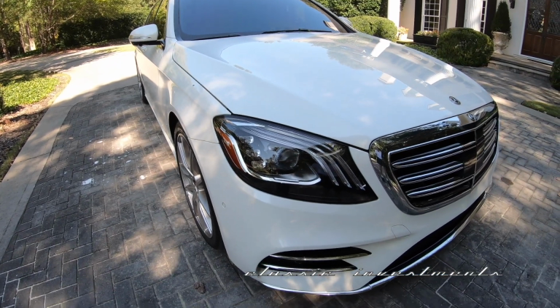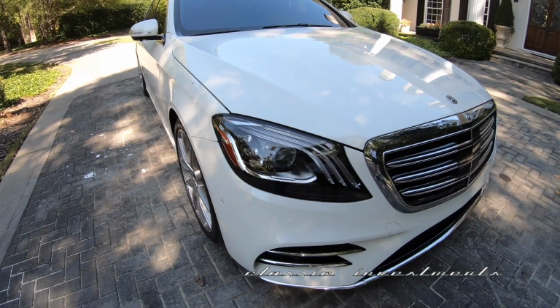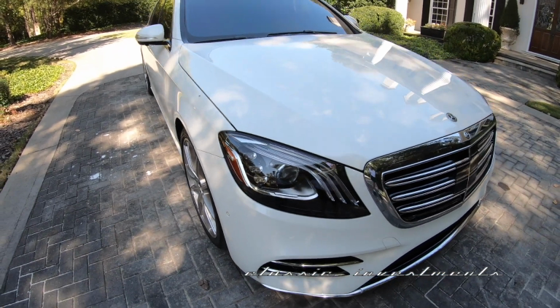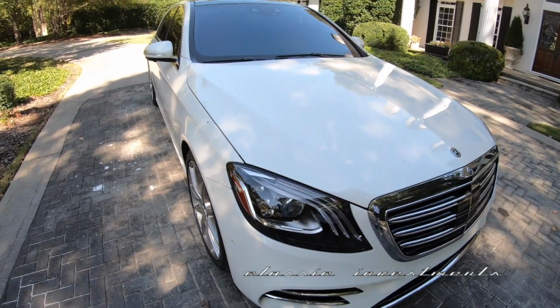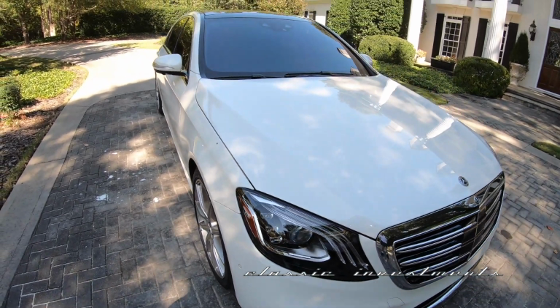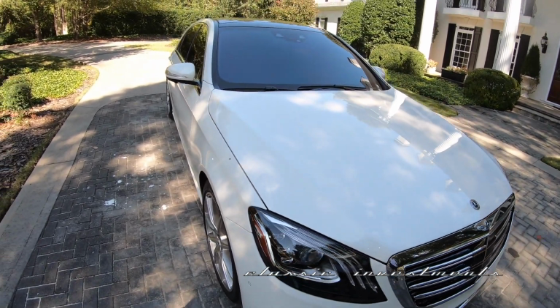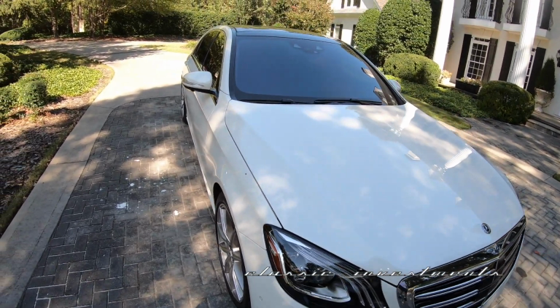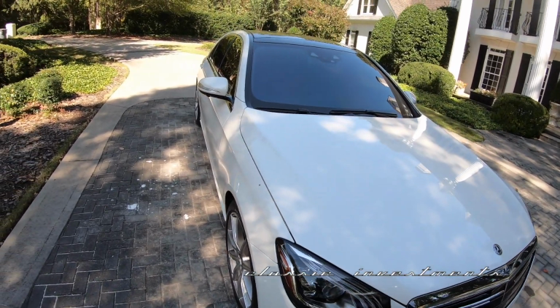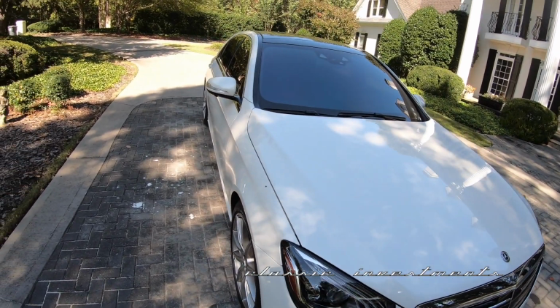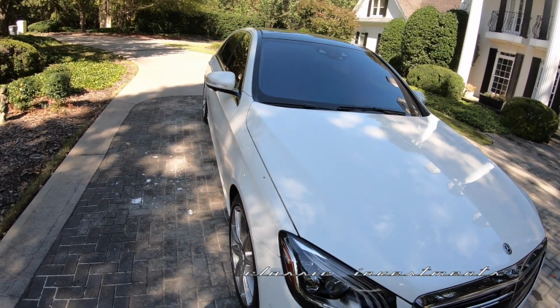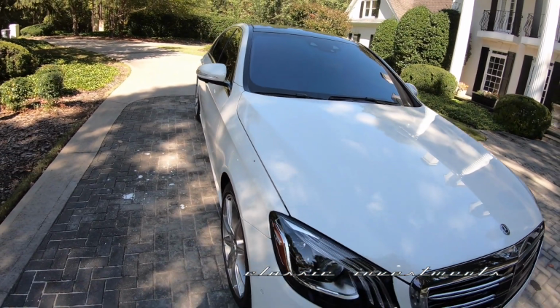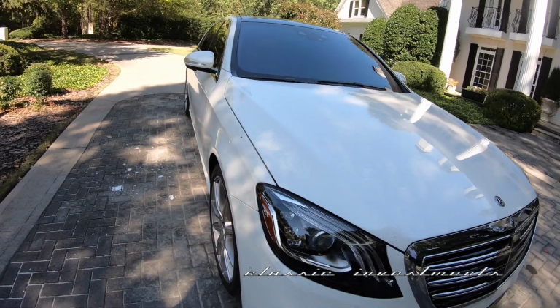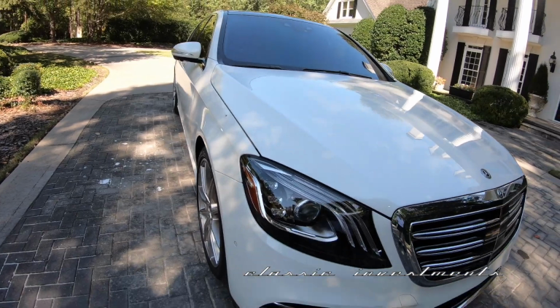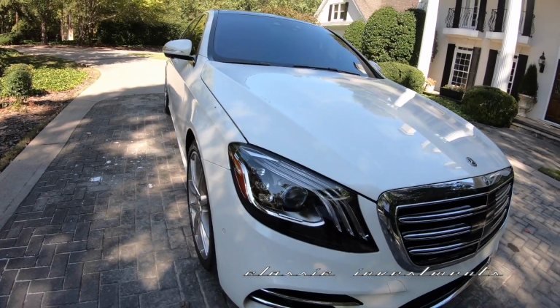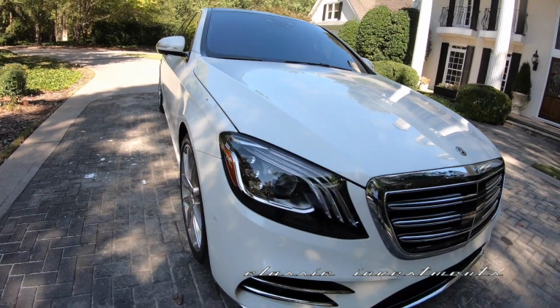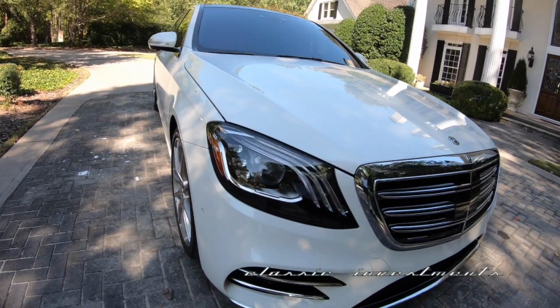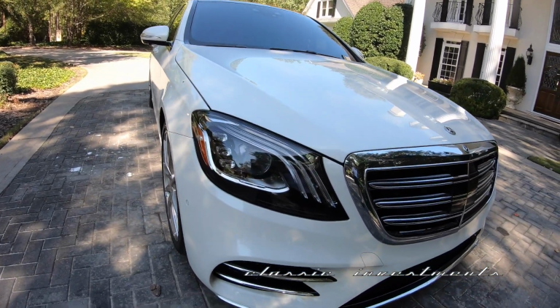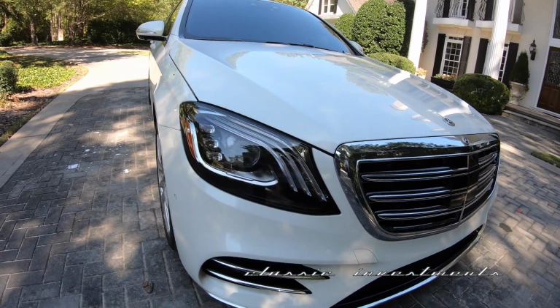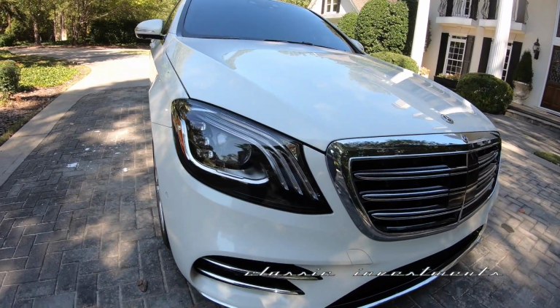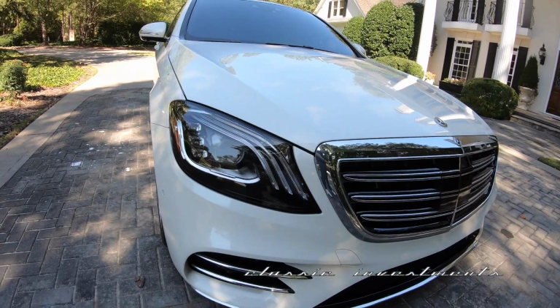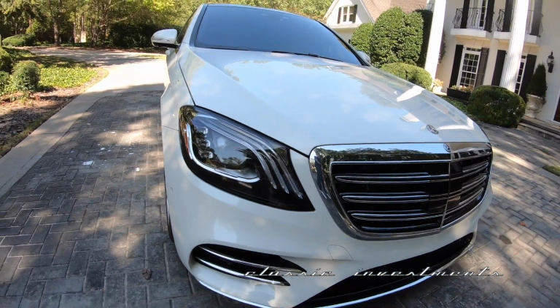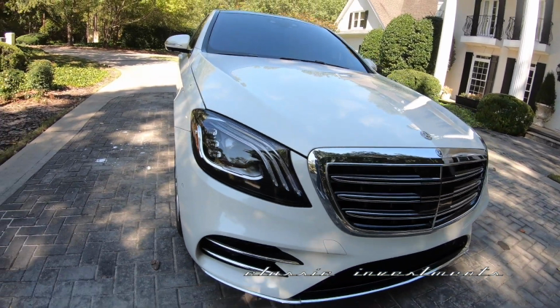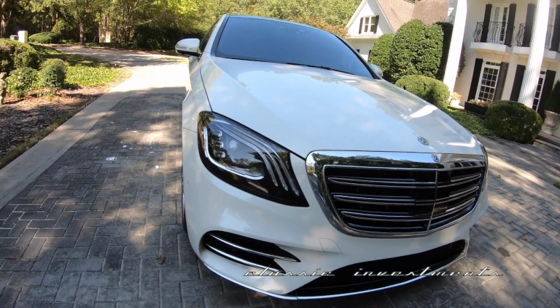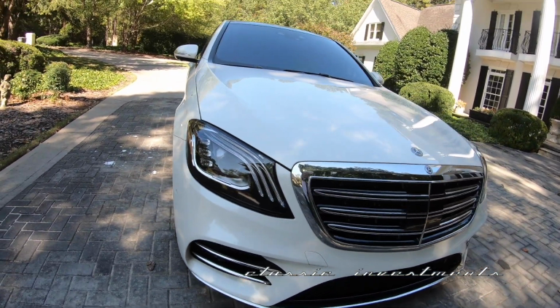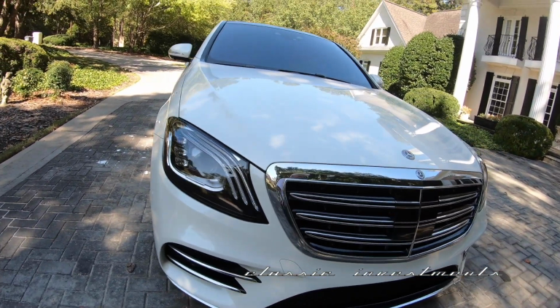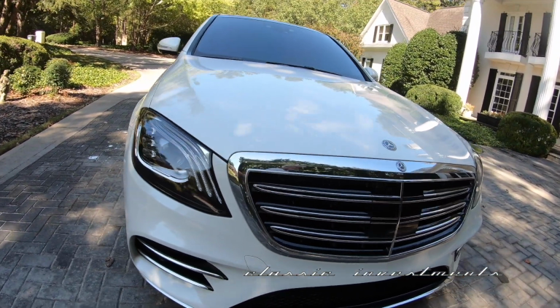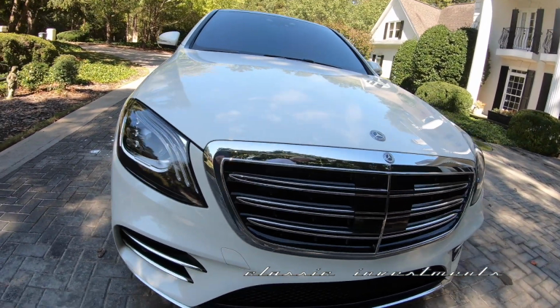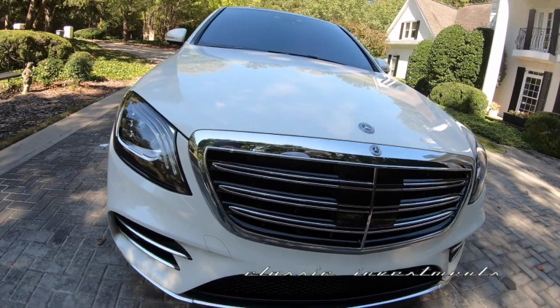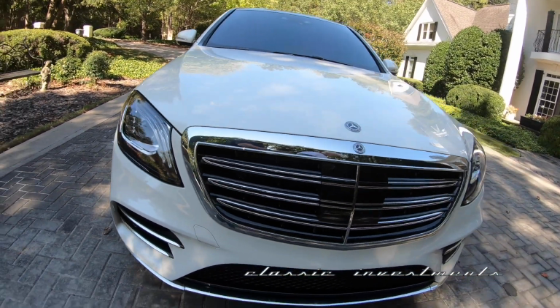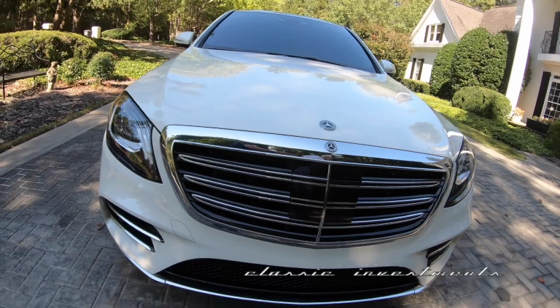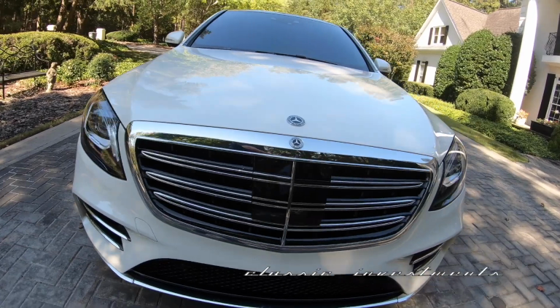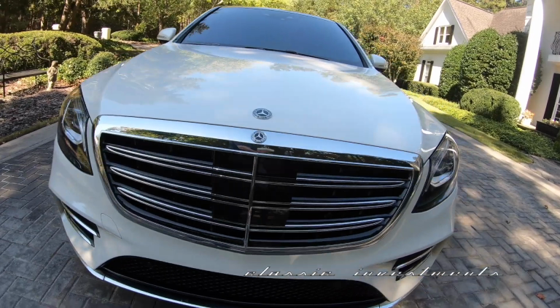It's got the V8 twin turbo engine, 460 horsepower — it is a rocket ship. Norm, how many miles? 37,000 original miles from new — it's still very fresh.